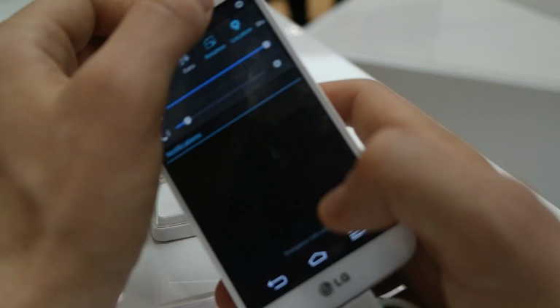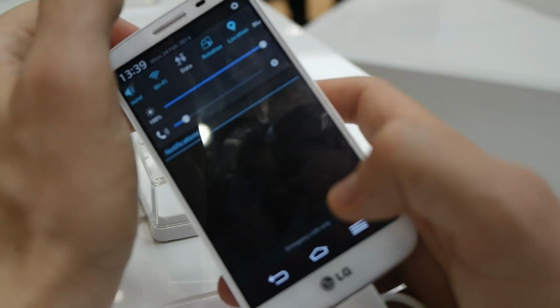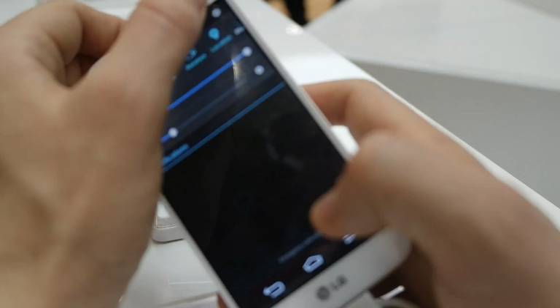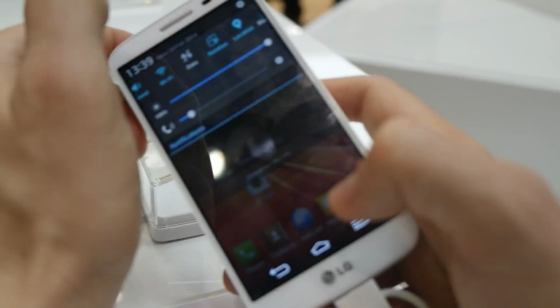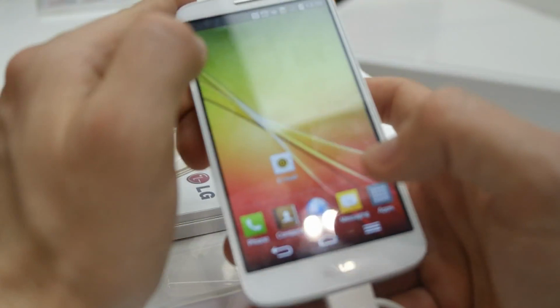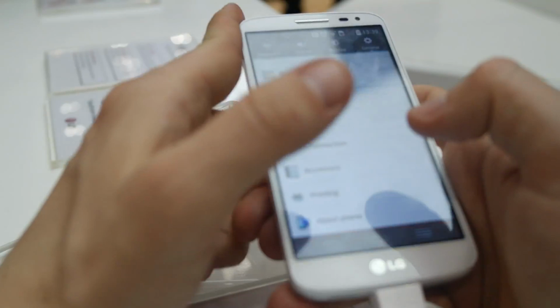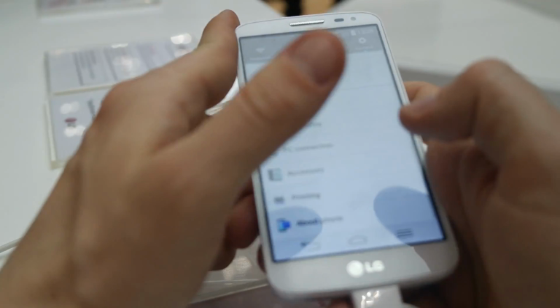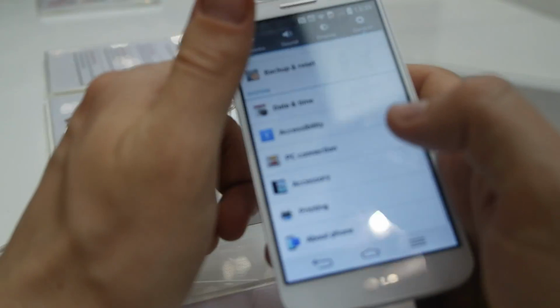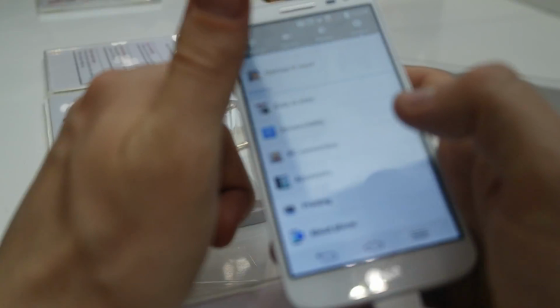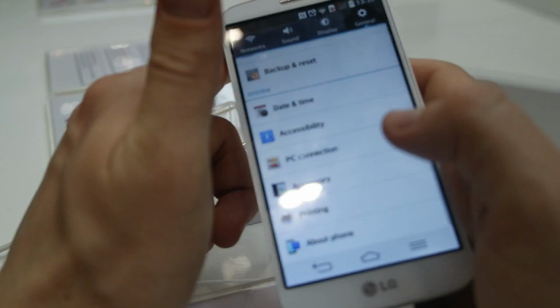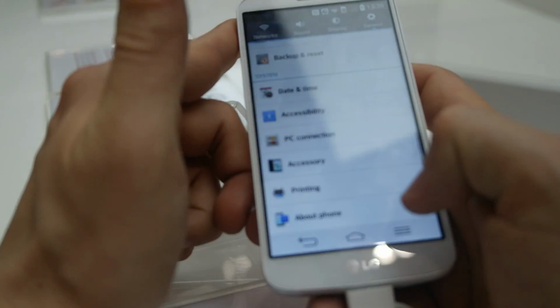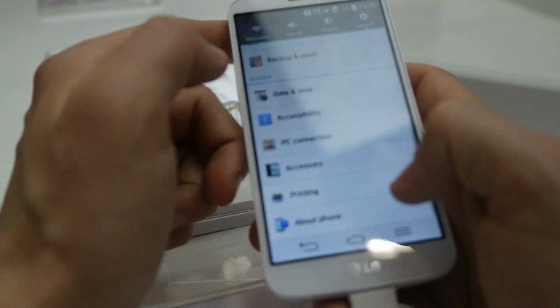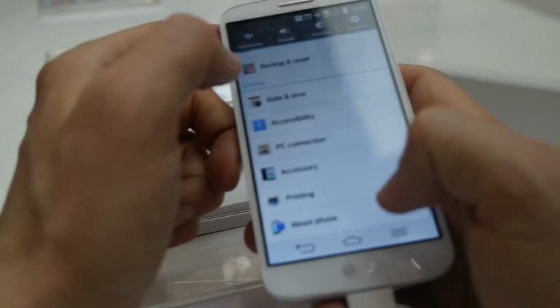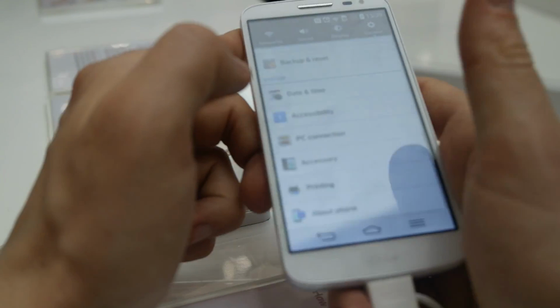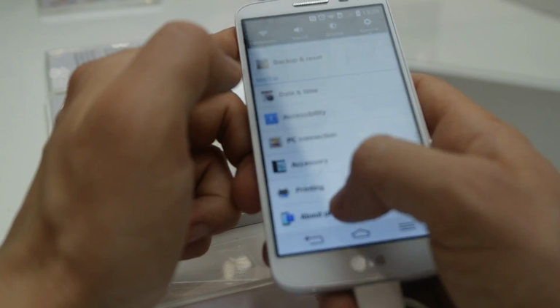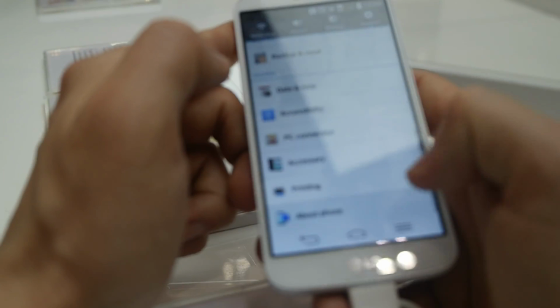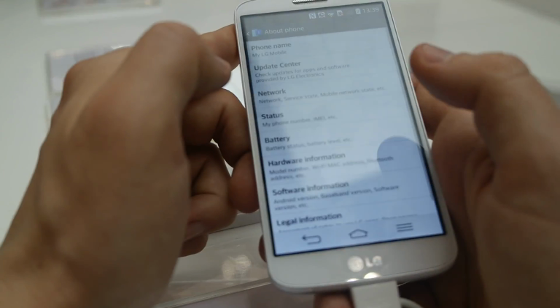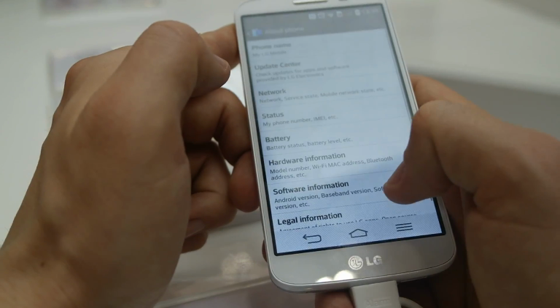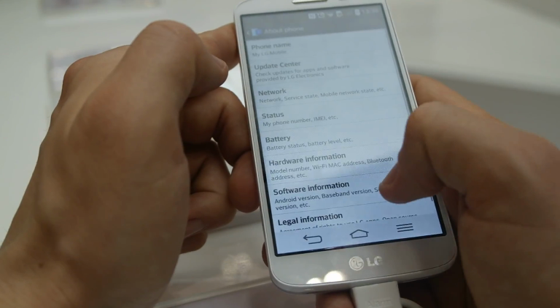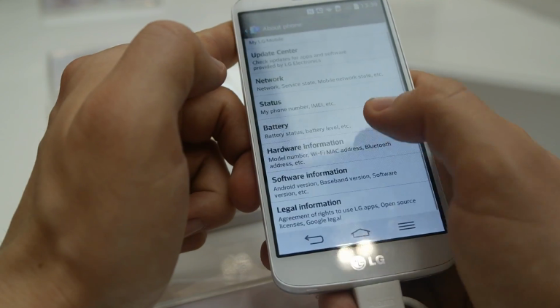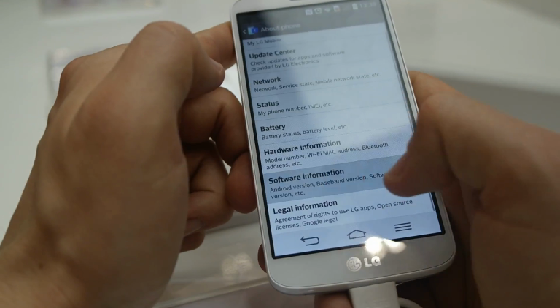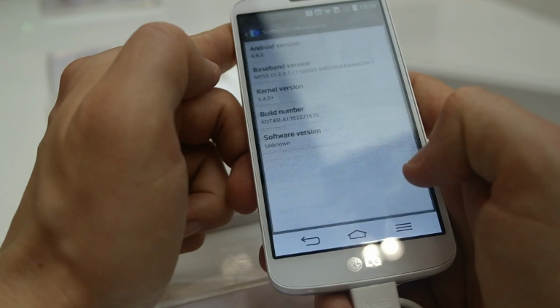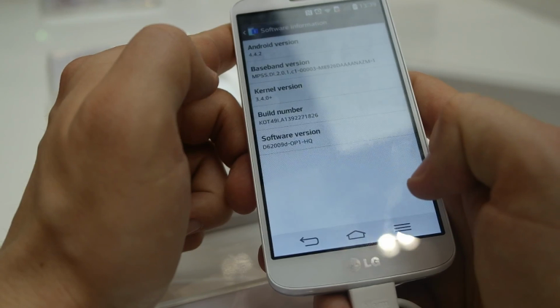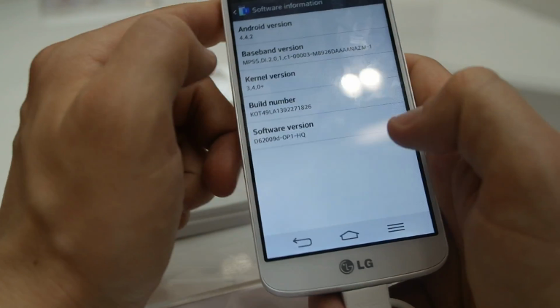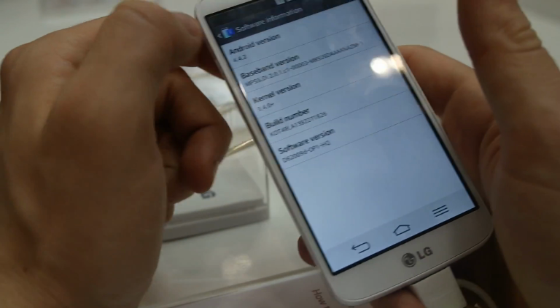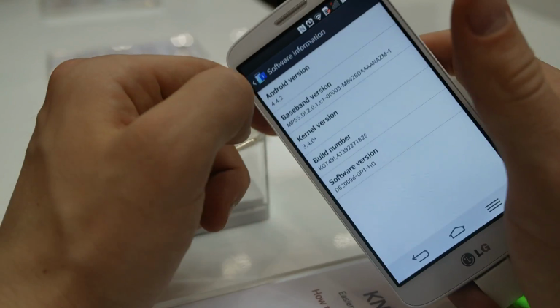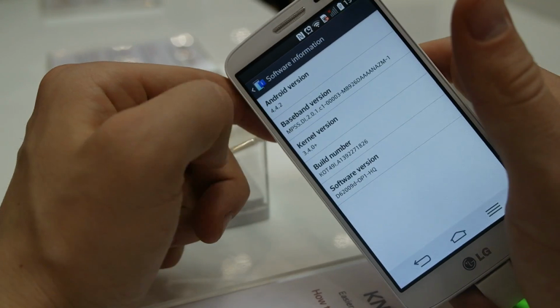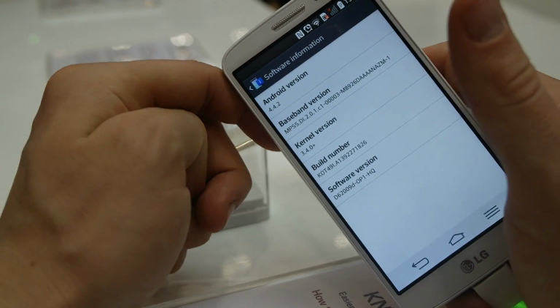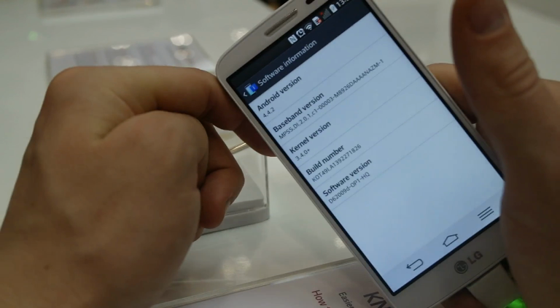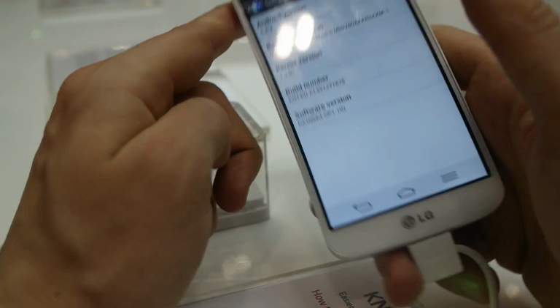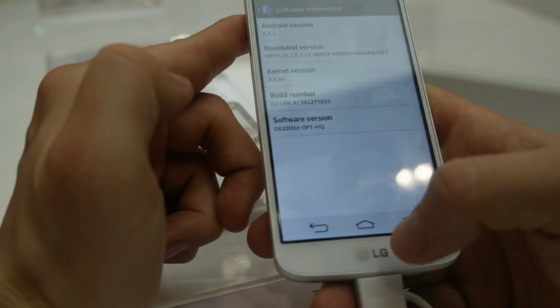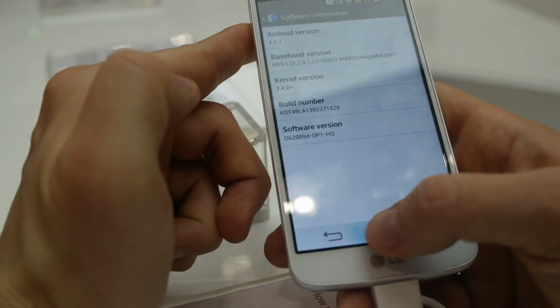Let's just see the settings. It's running Android 4.4 KitKat — specifically version 4.4.2.